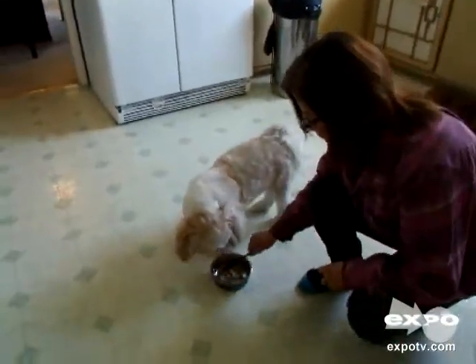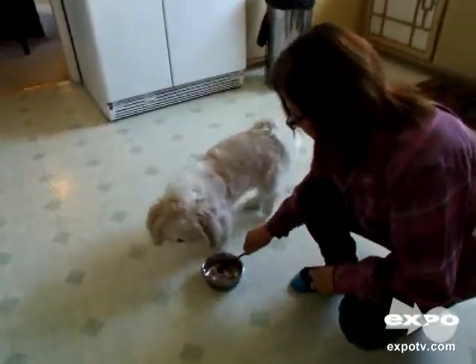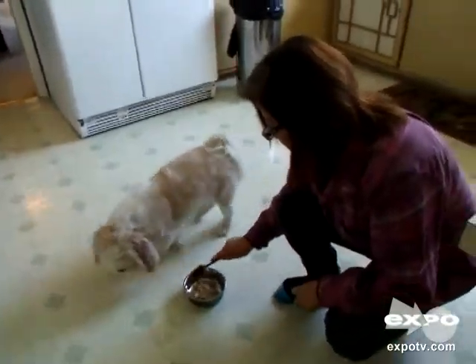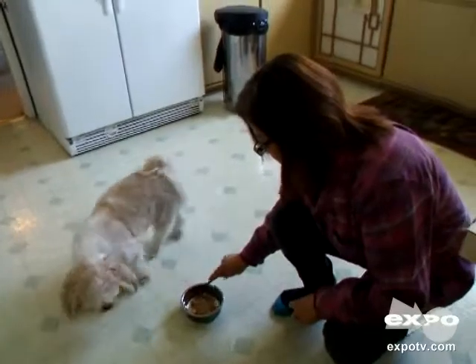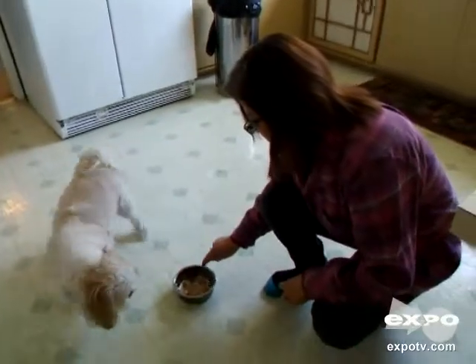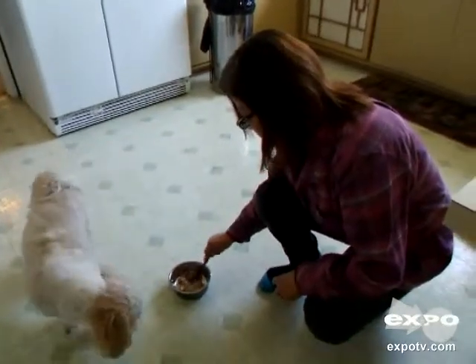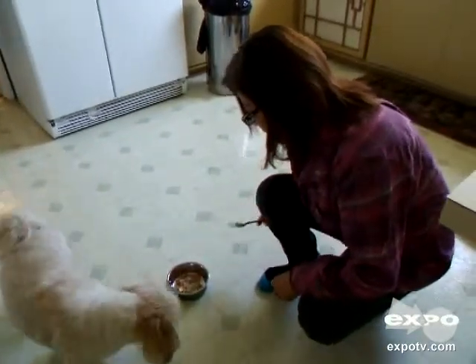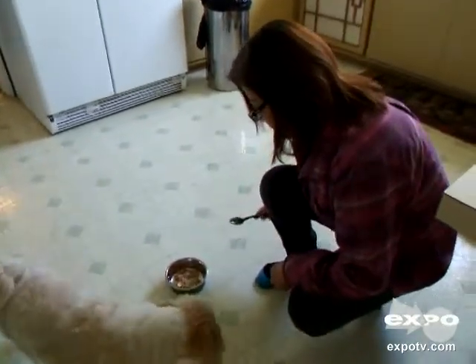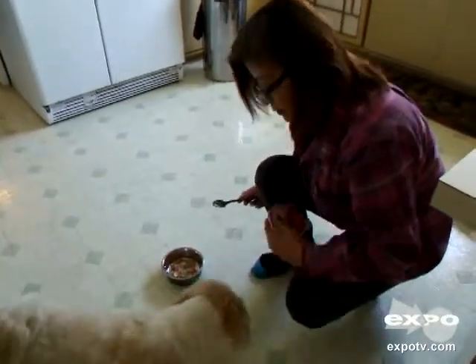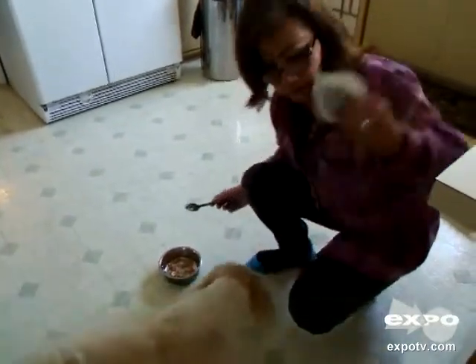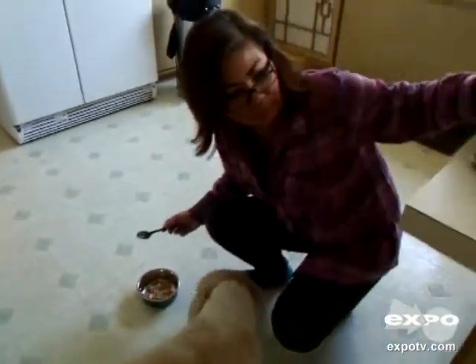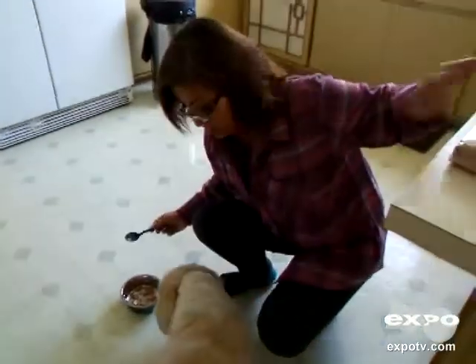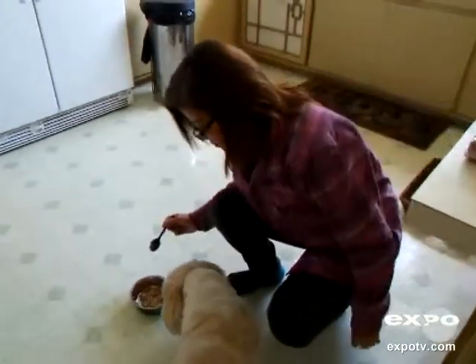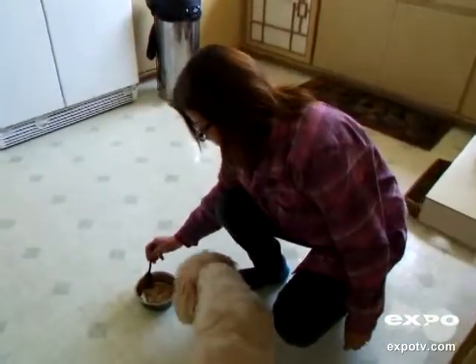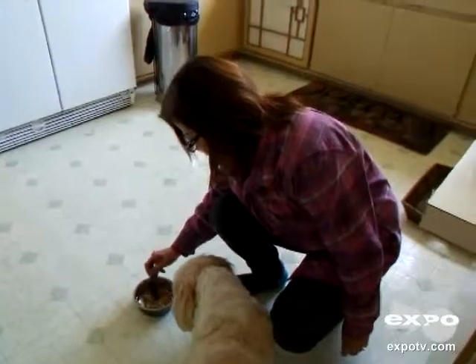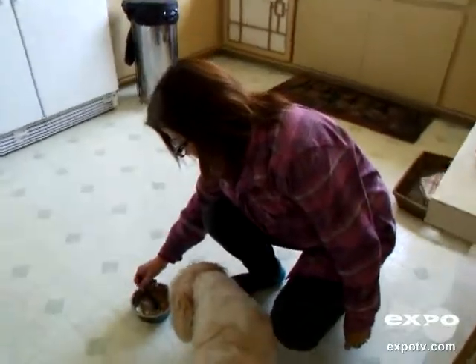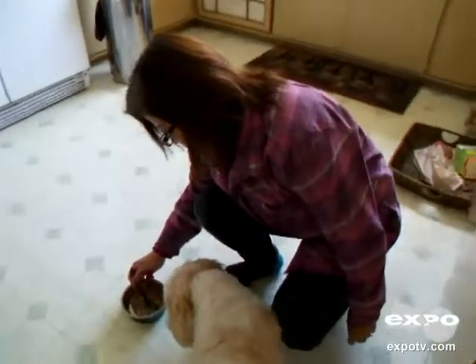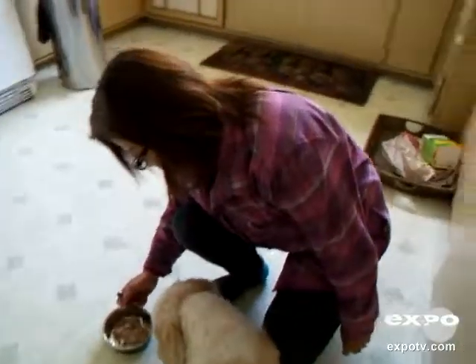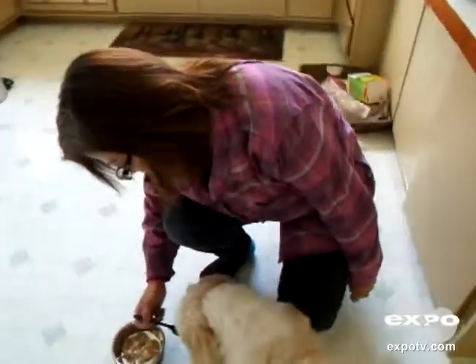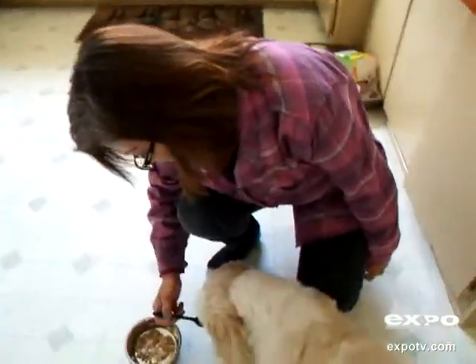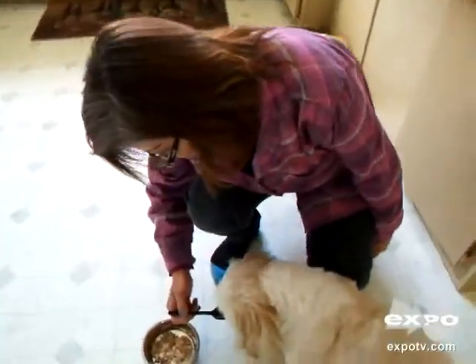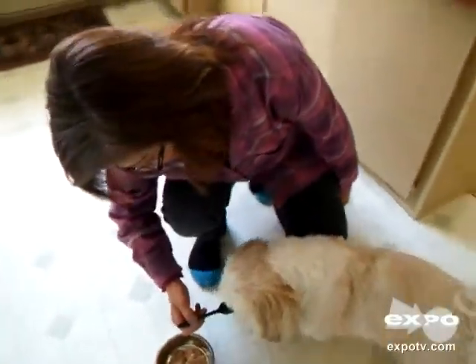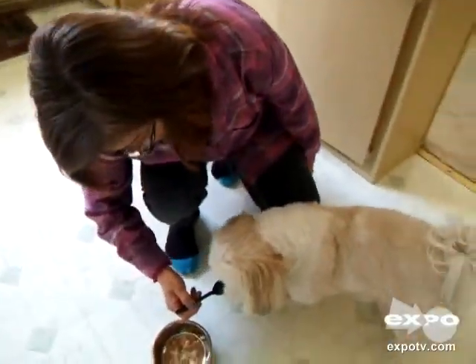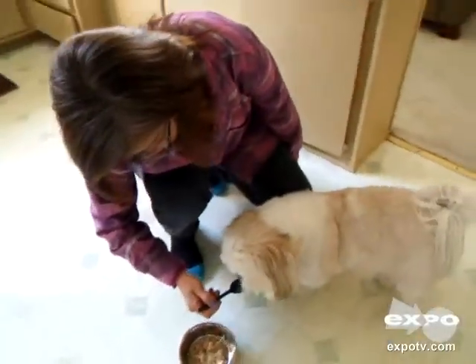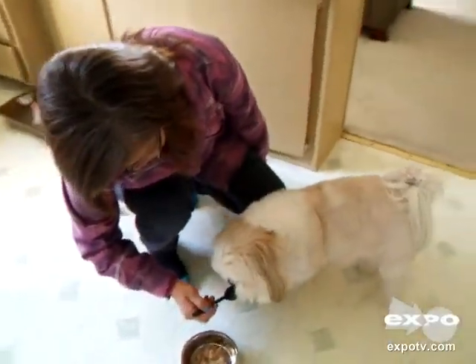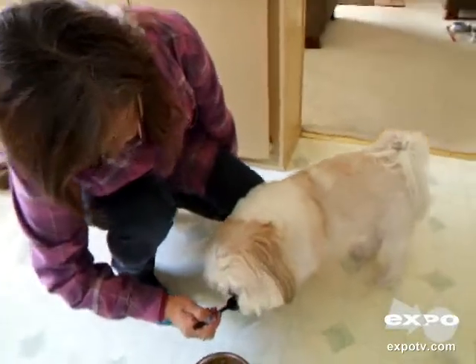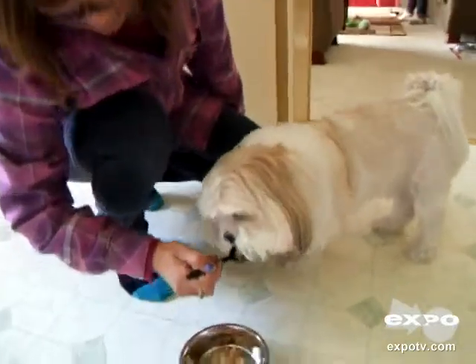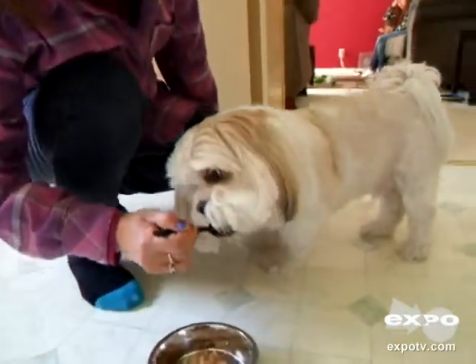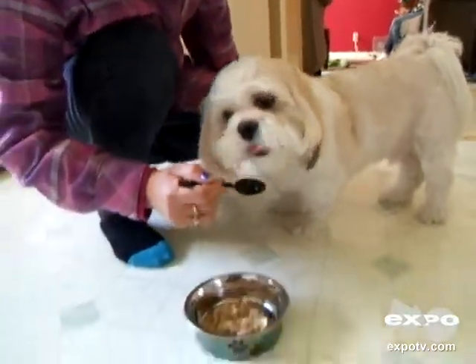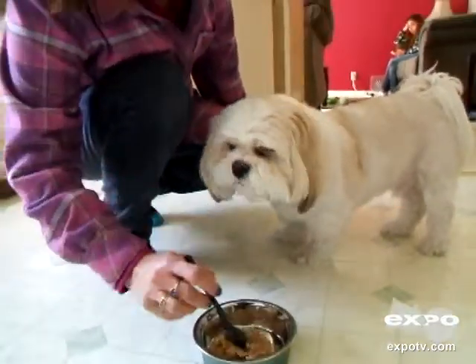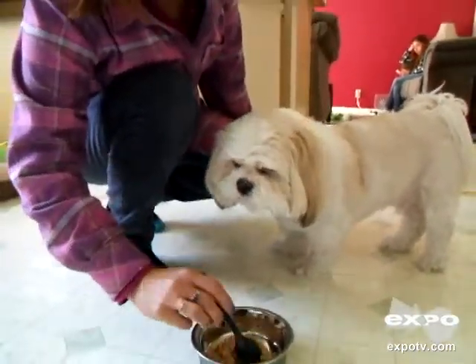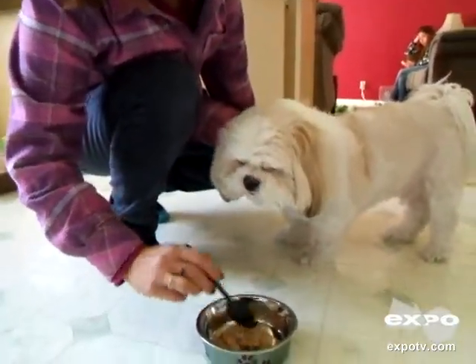Do you like that? Come on. Eat. Let's get a potato for you. Mmmm. How's that? Yeah, there you go.